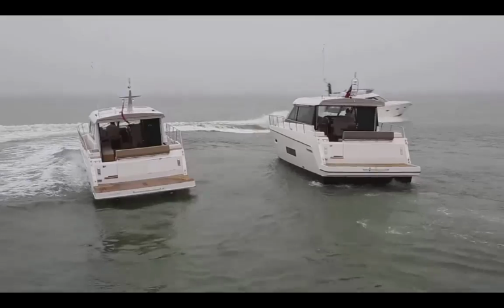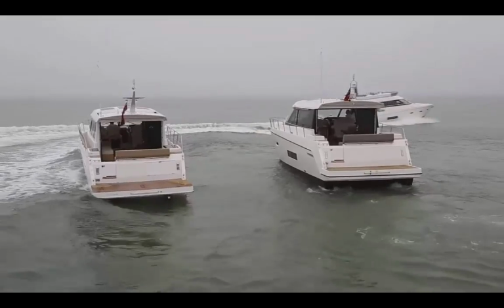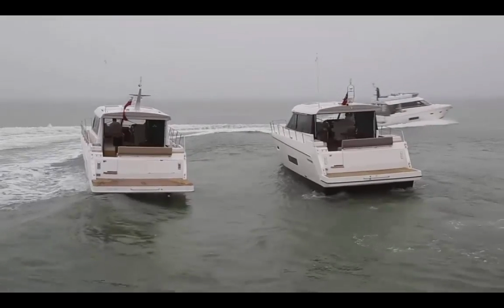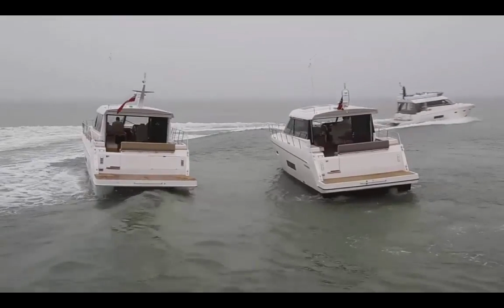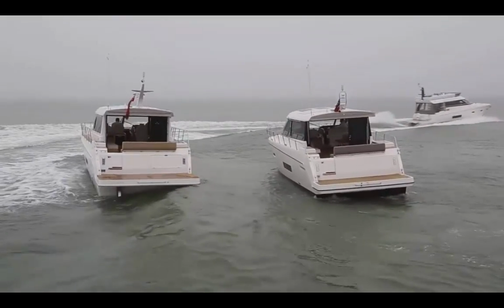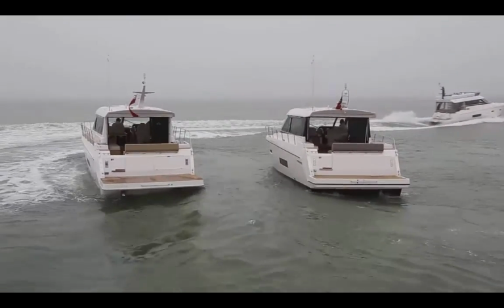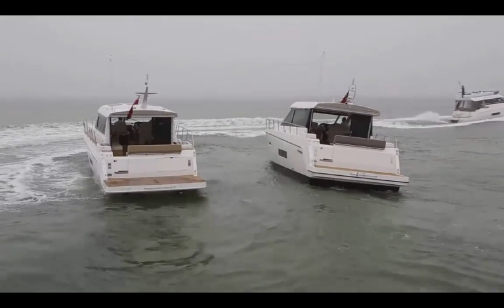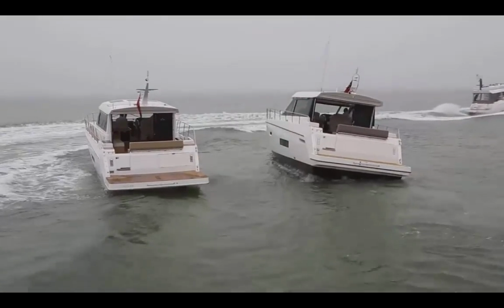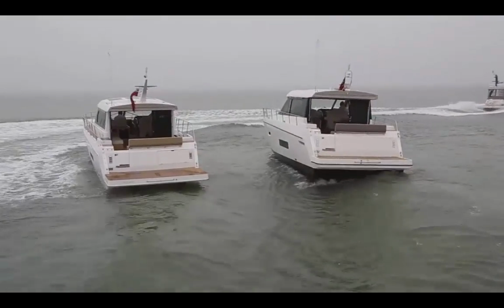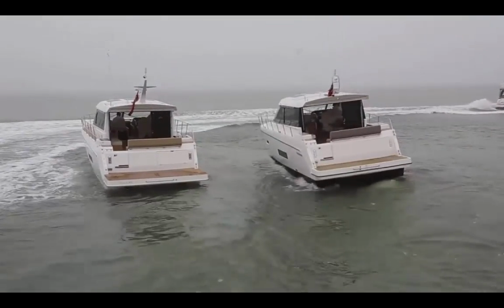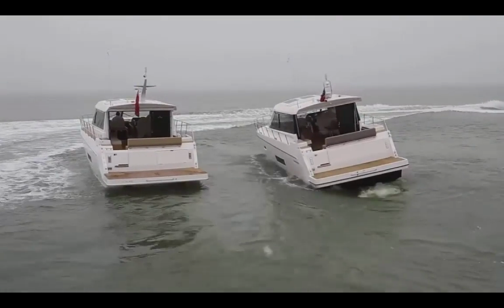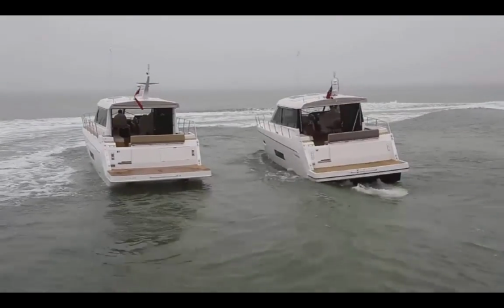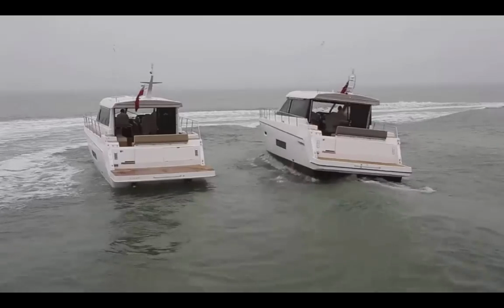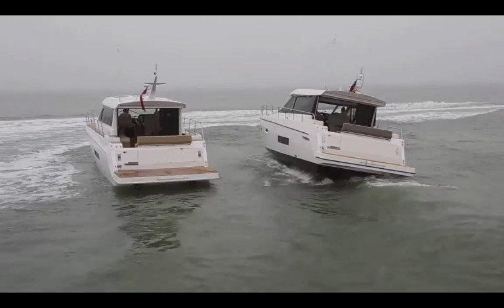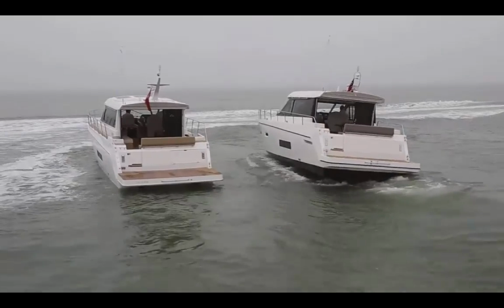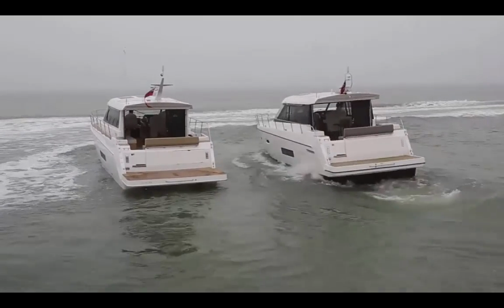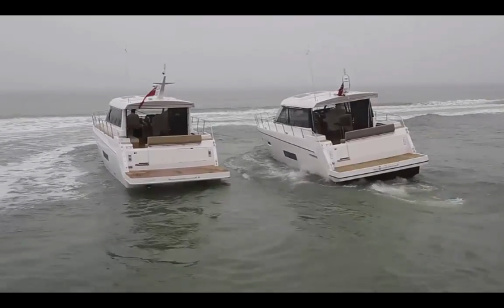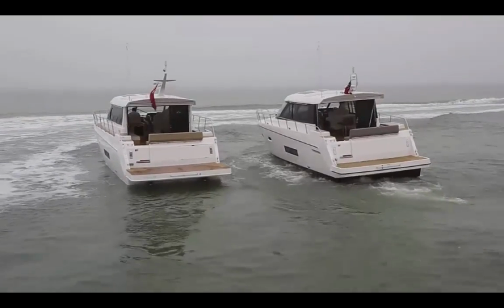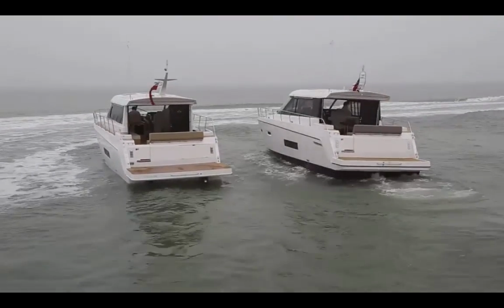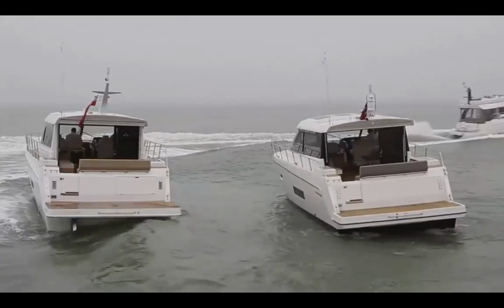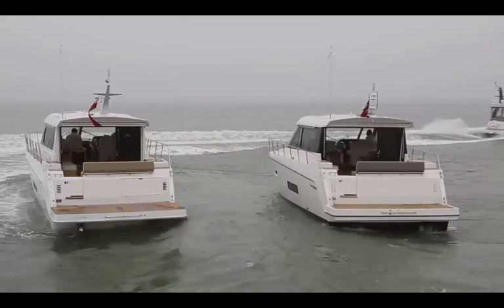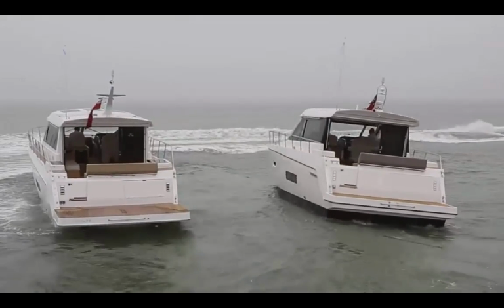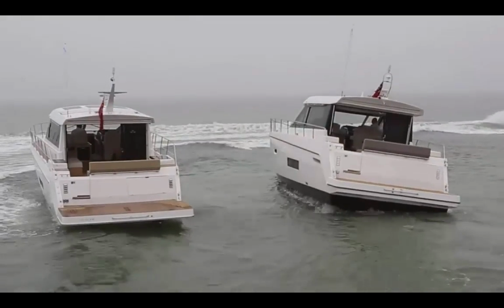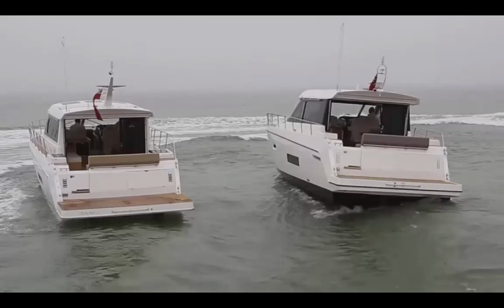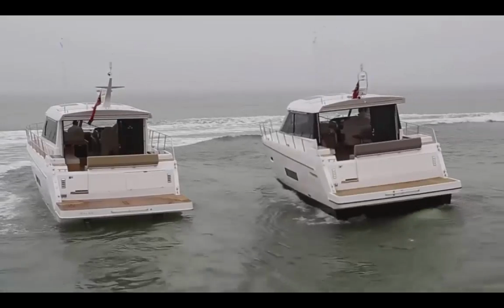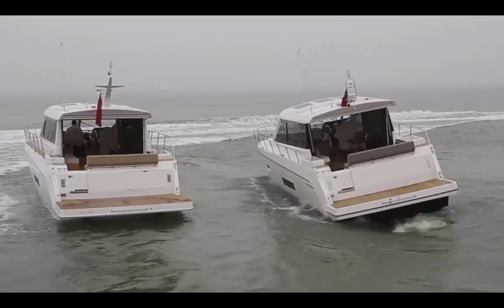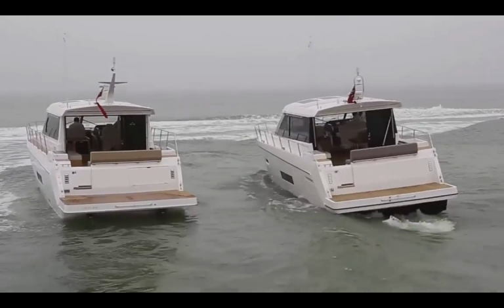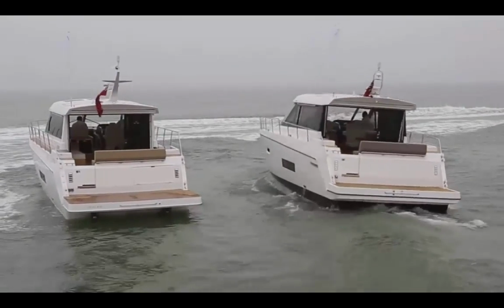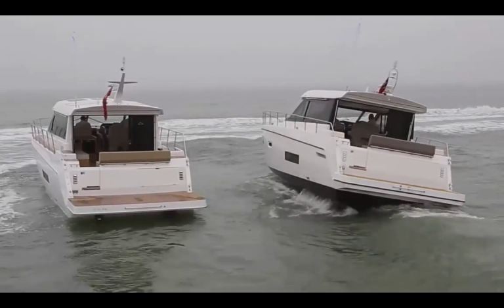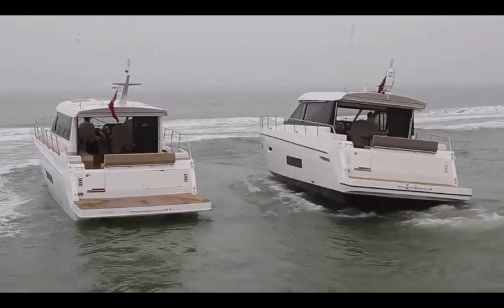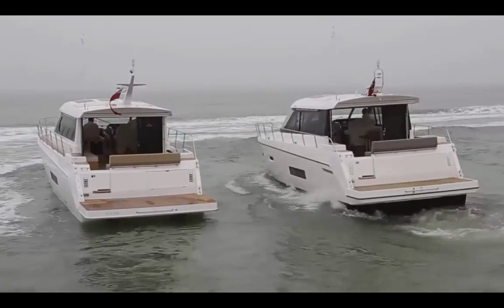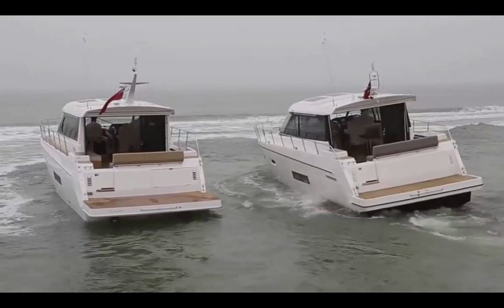Due to the calm sea state, we've had to simulate wave action in order to demonstrate the effectiveness of the stabiliser. As the waves hit the boat, you can really see how the stabilised C48 remains steady, whilst the unstabilised C48 rocked significantly from side to side.